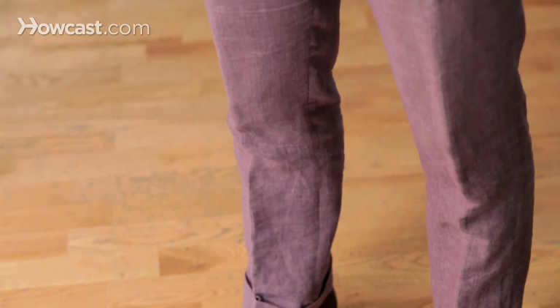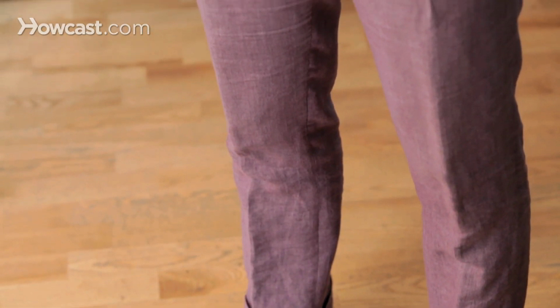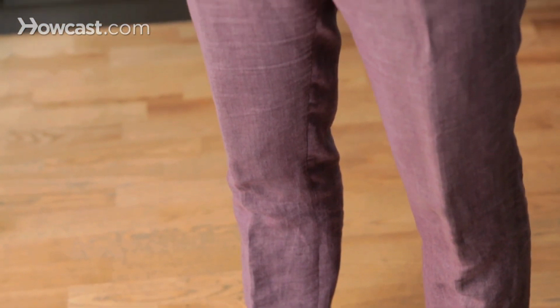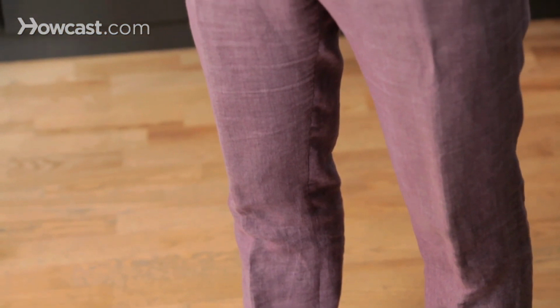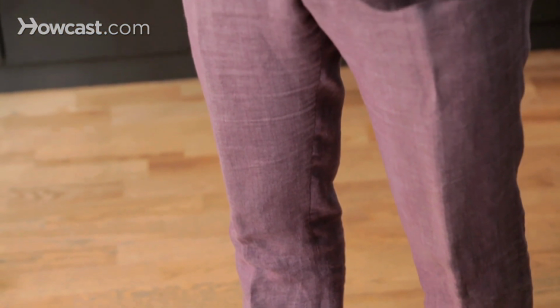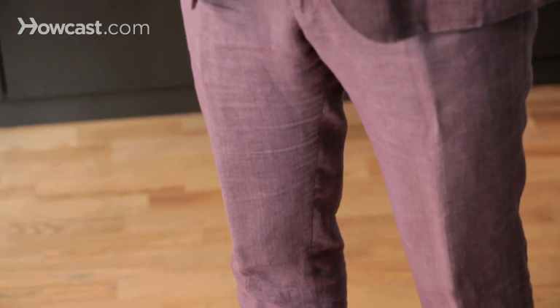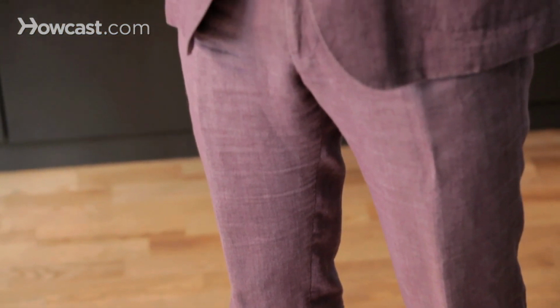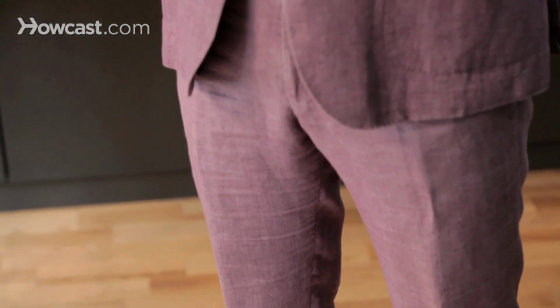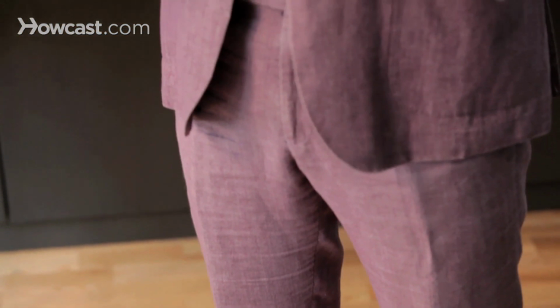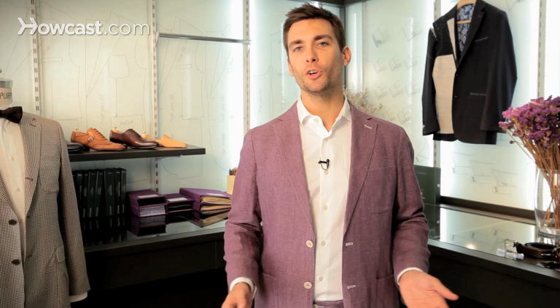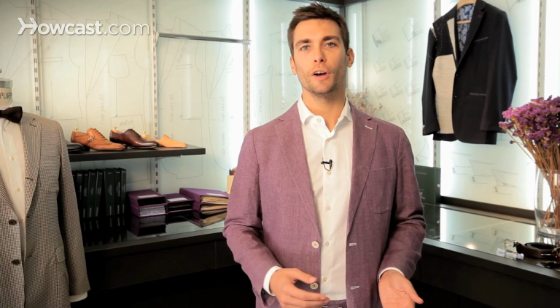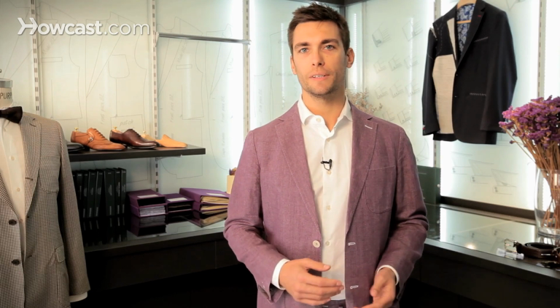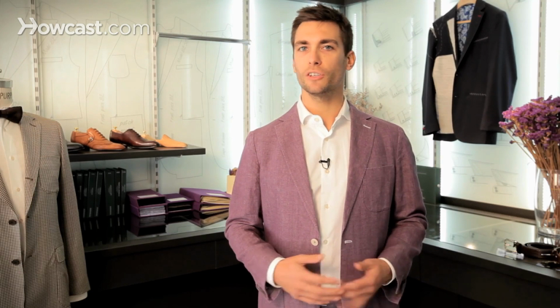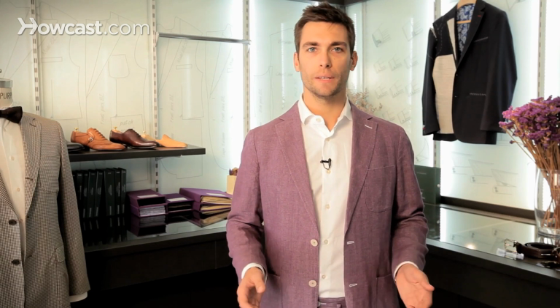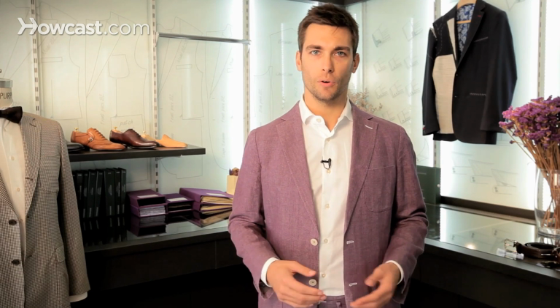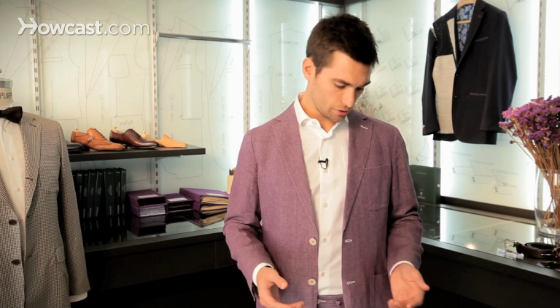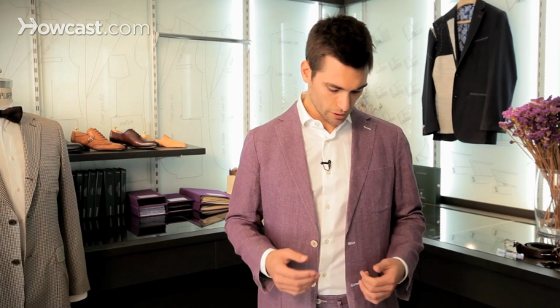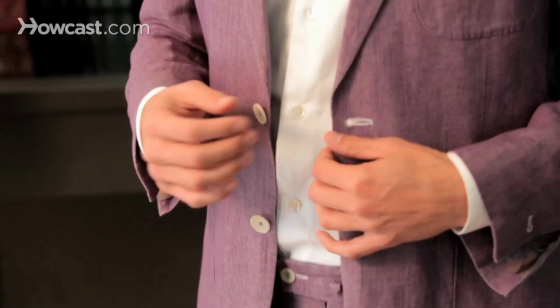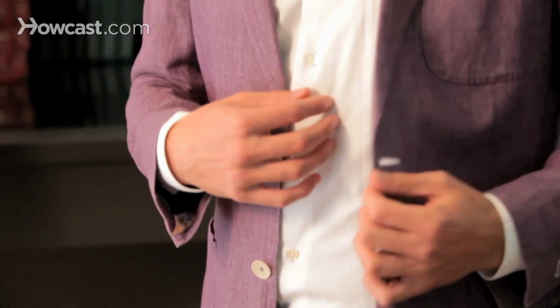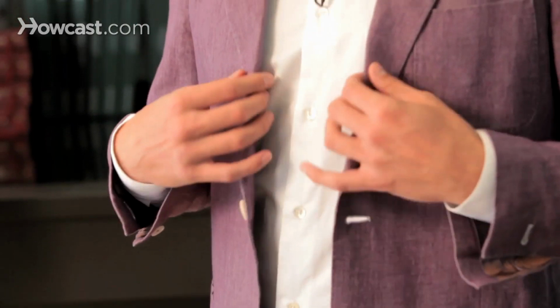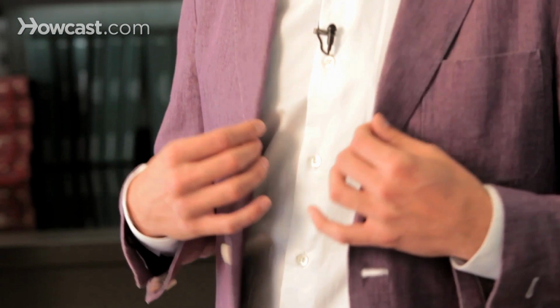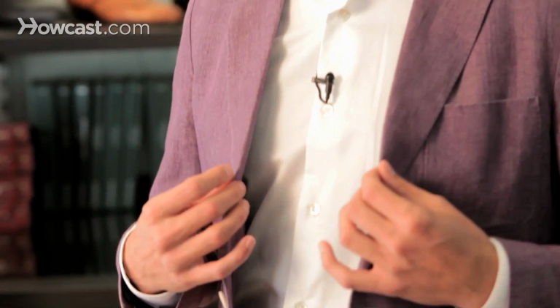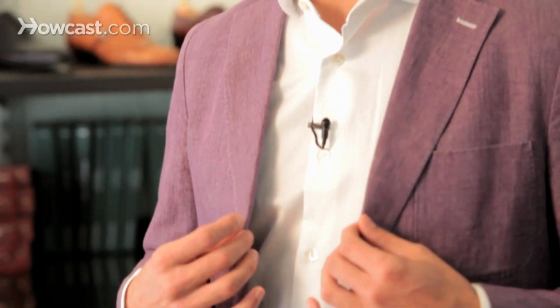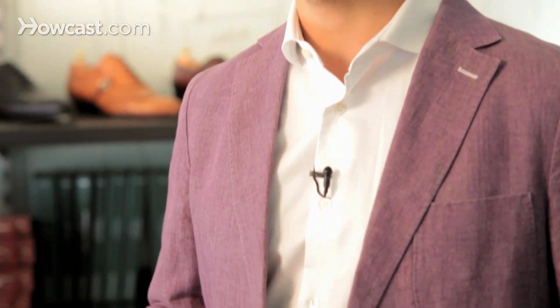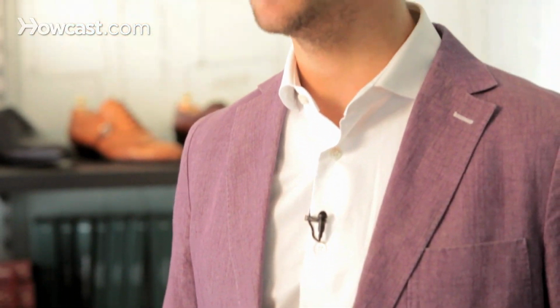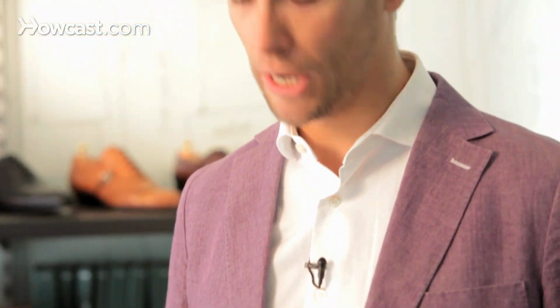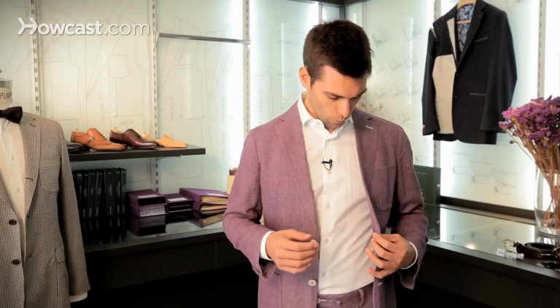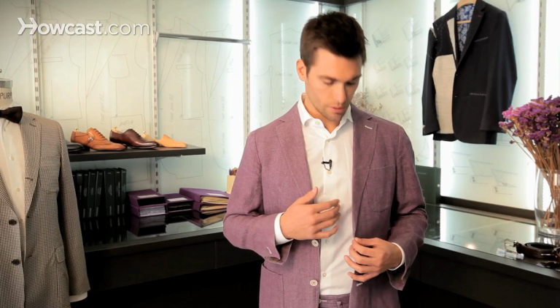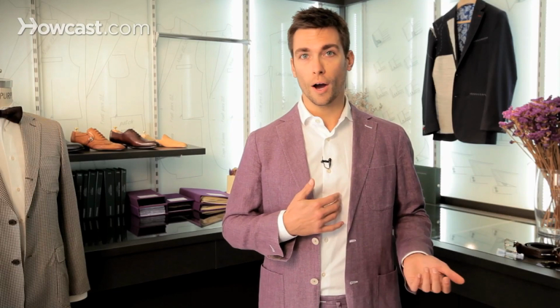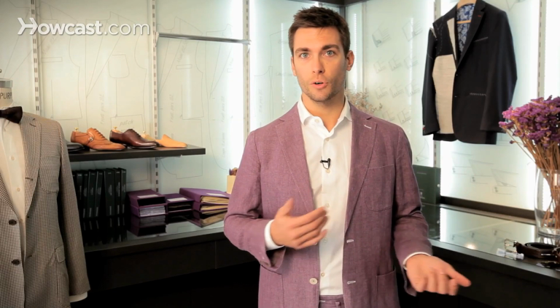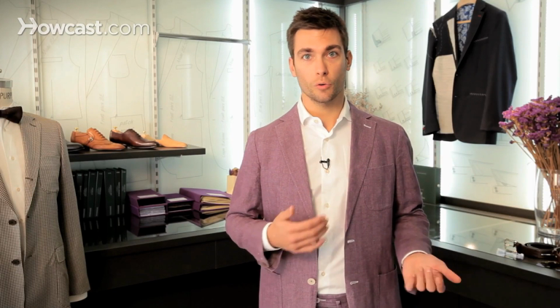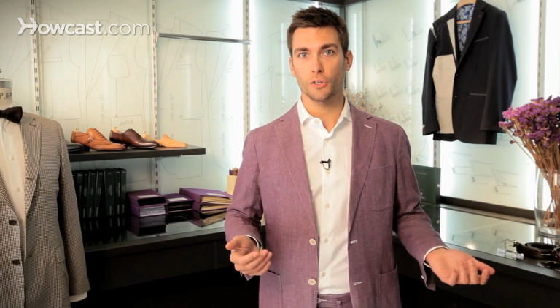It's really about not taking it too seriously, and in order to avoid any mistake, just keep it simple. On this suit, for example, I just pair this purple linen suit from Holland & Sherry with a crisp white shirt.